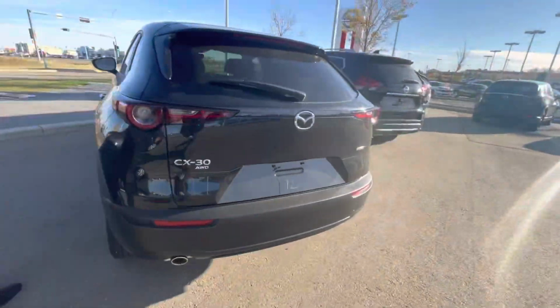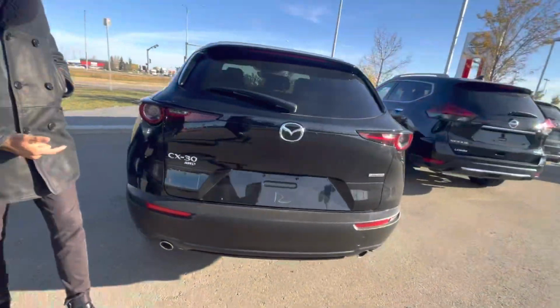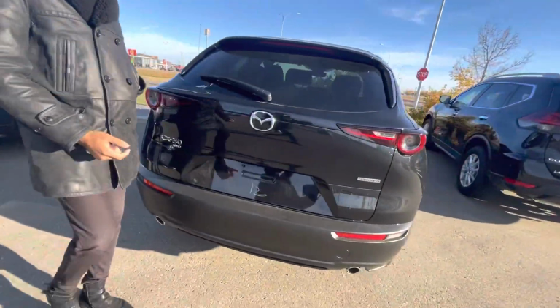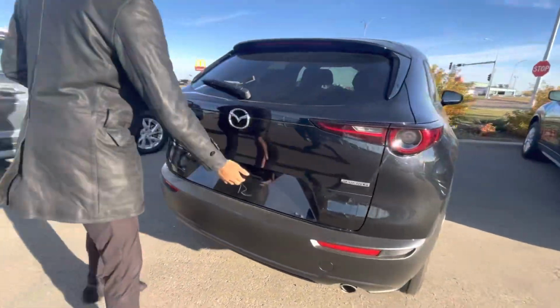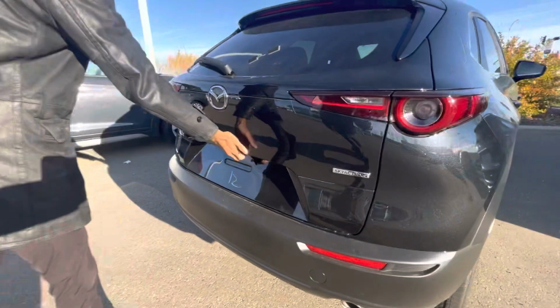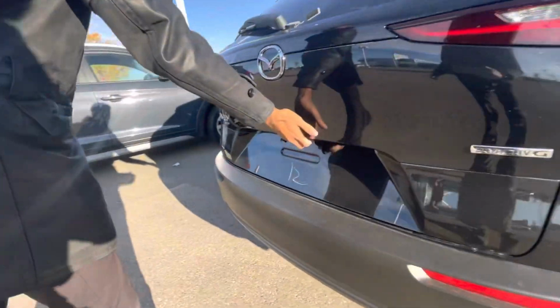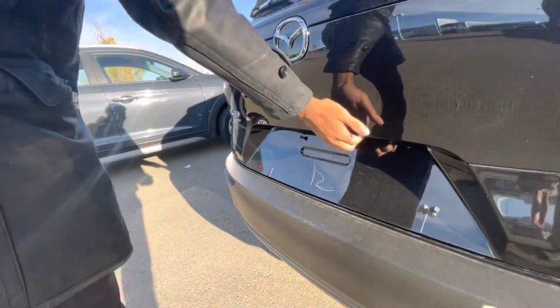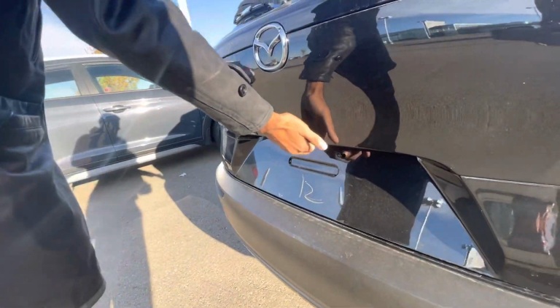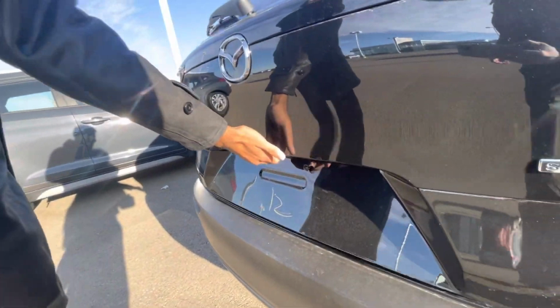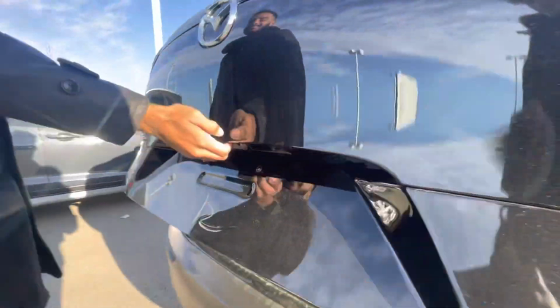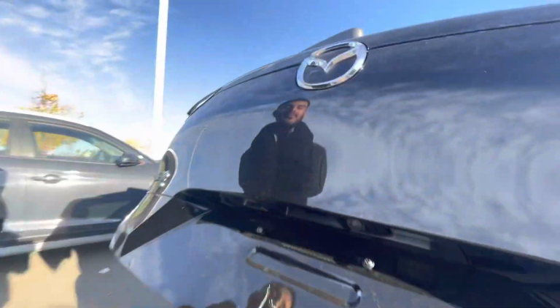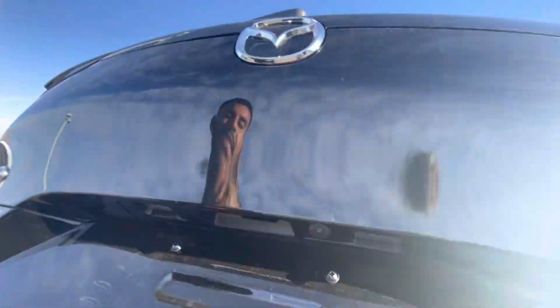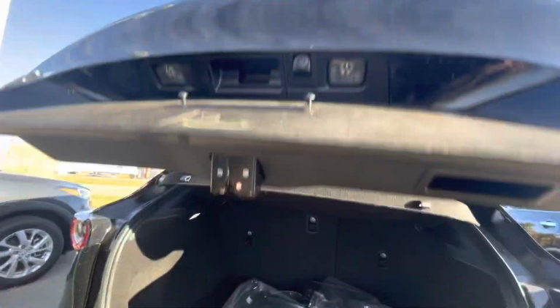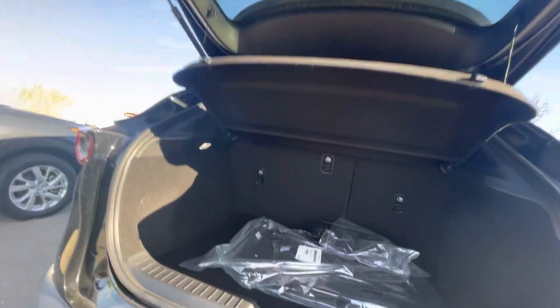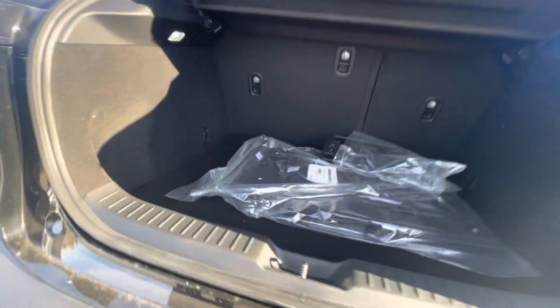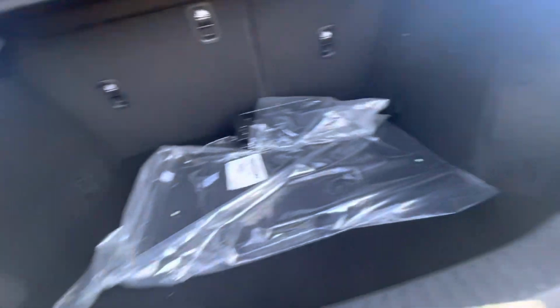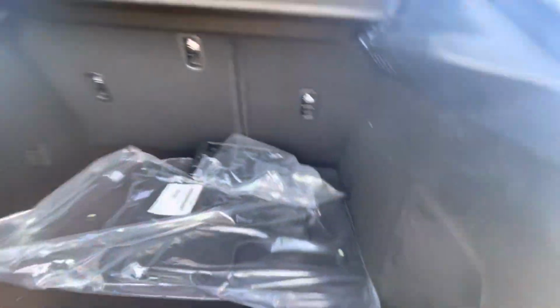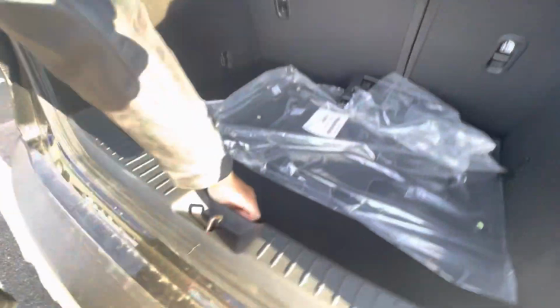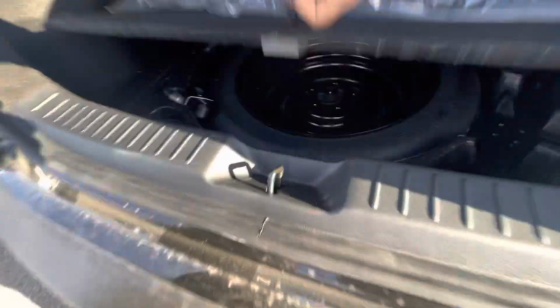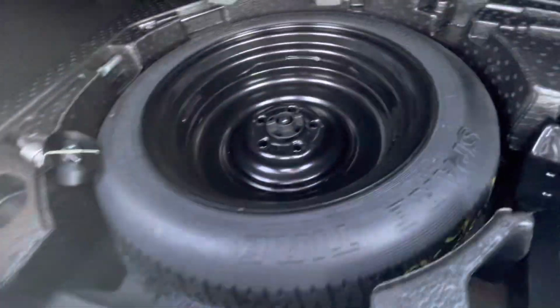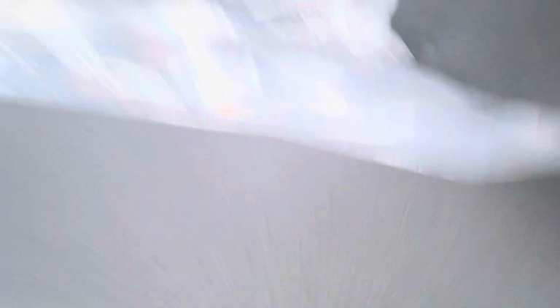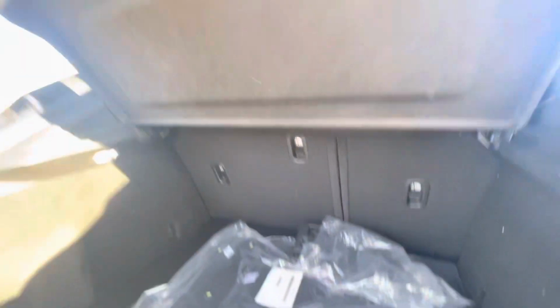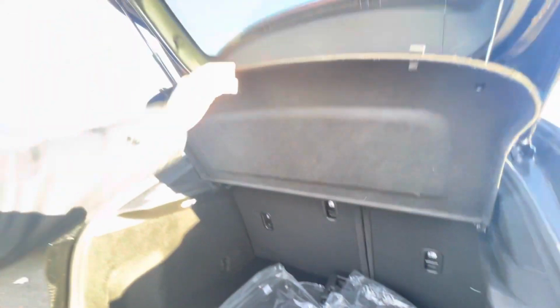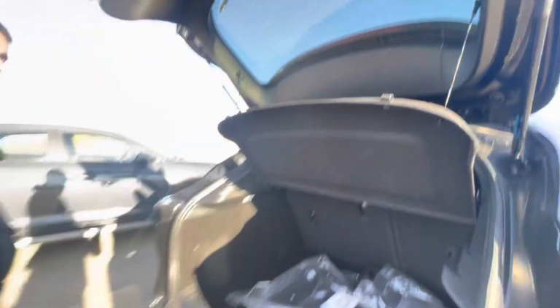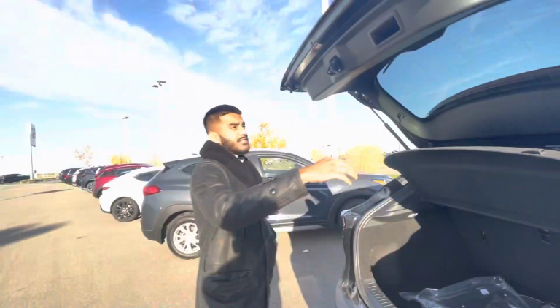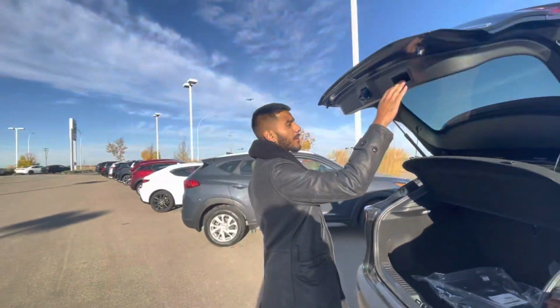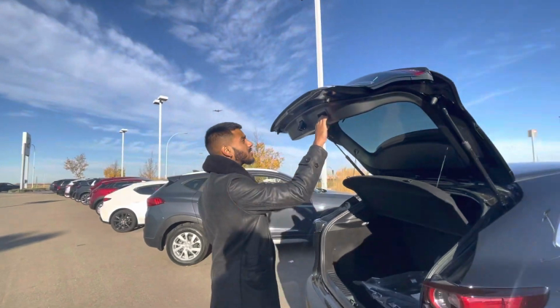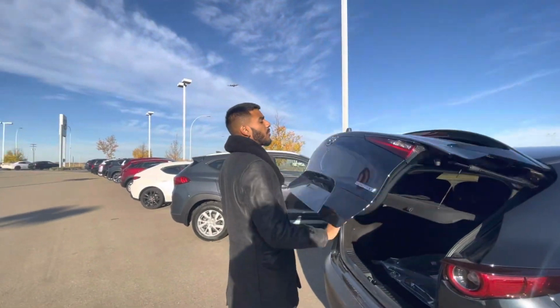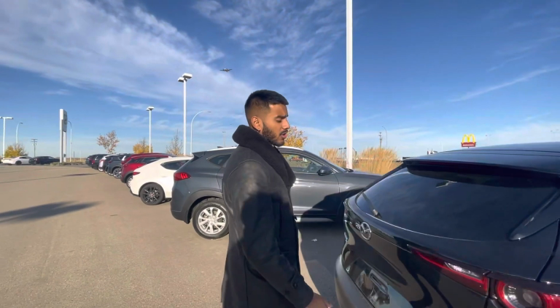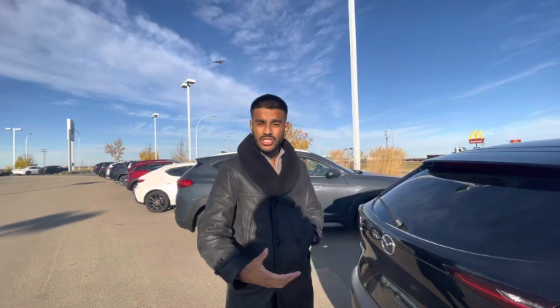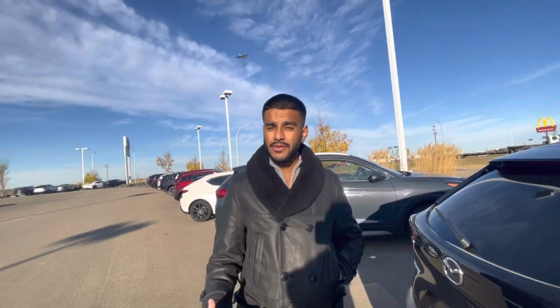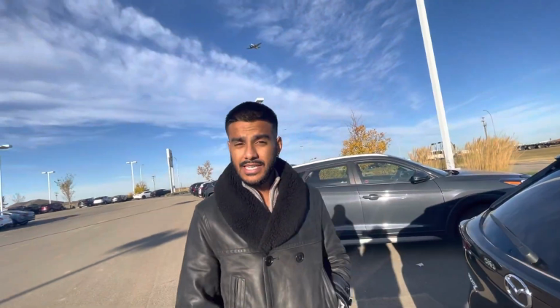Now look at this back end — all-wheel drive, all LED lights, back-up camera that's high definition, tons of space in the trunk. Underneath this is your jack and spare tire, and this comes with the privacy cover itself. This also has a built-in remote starter, which is really neat.